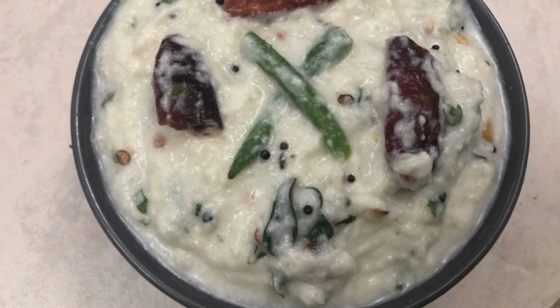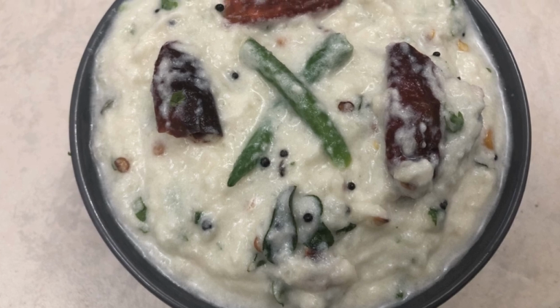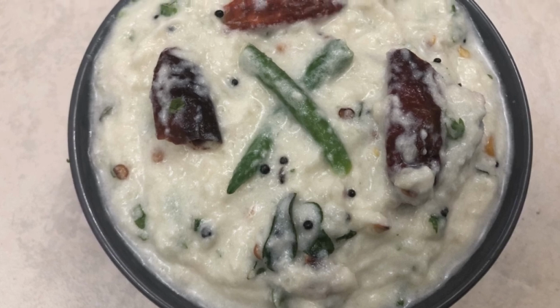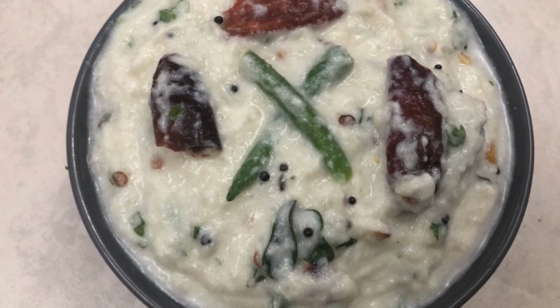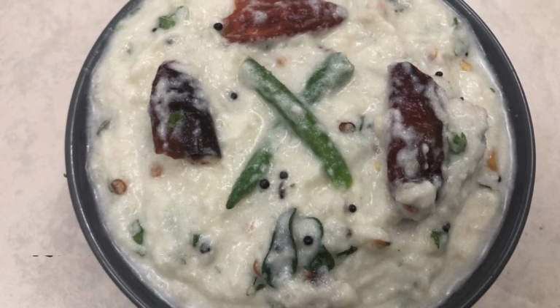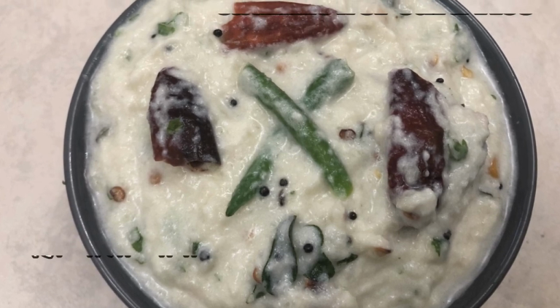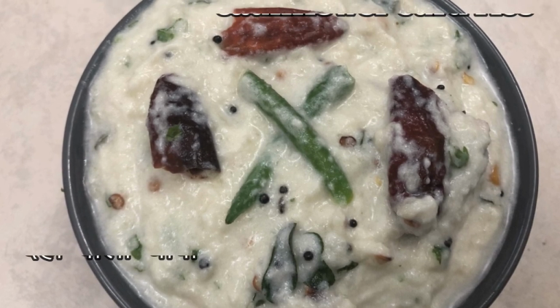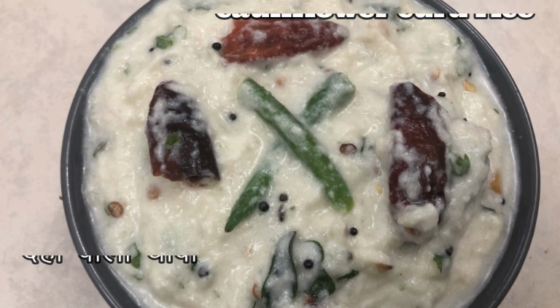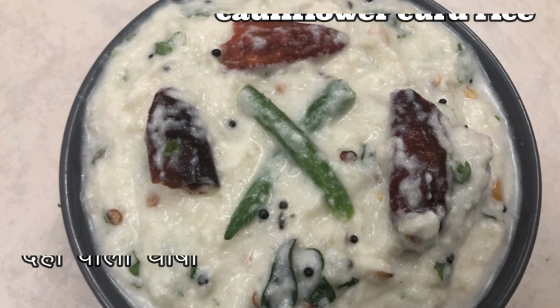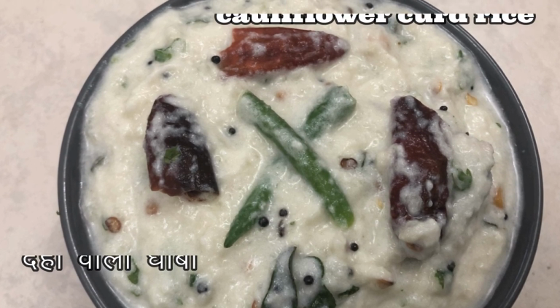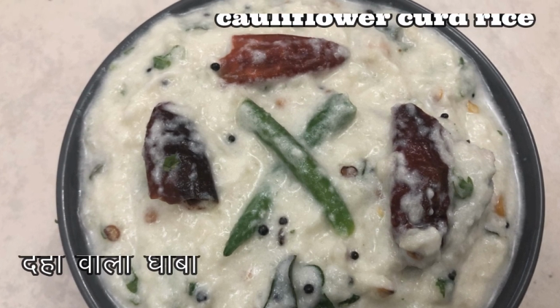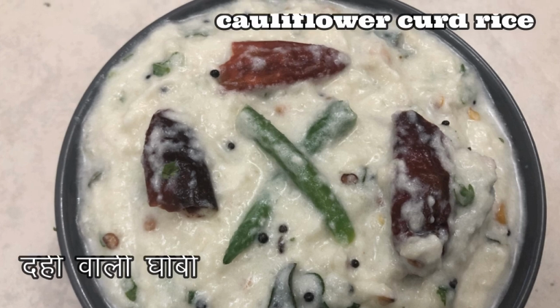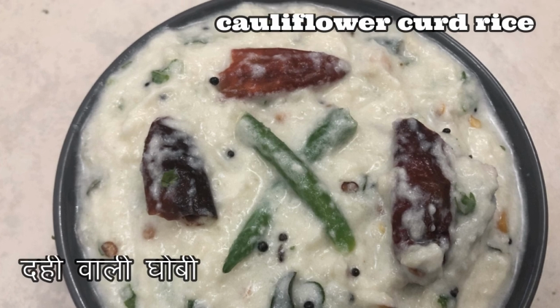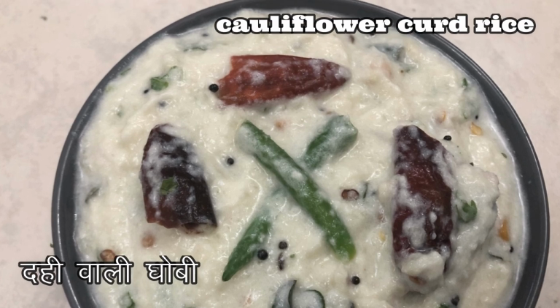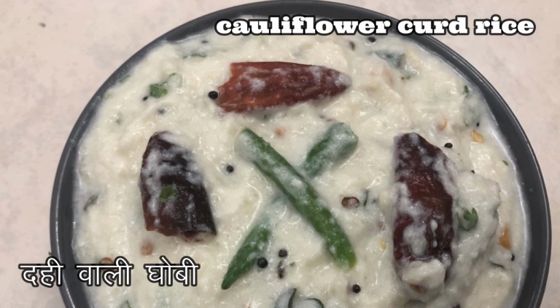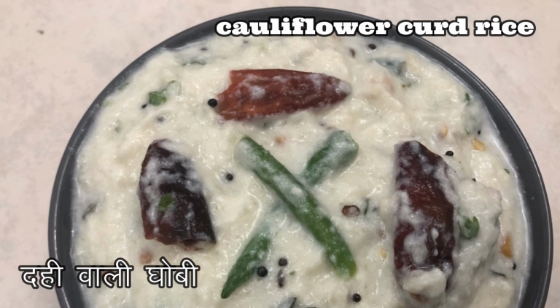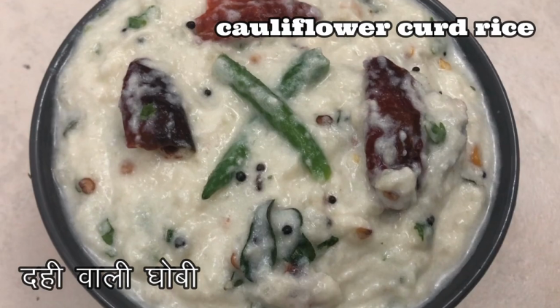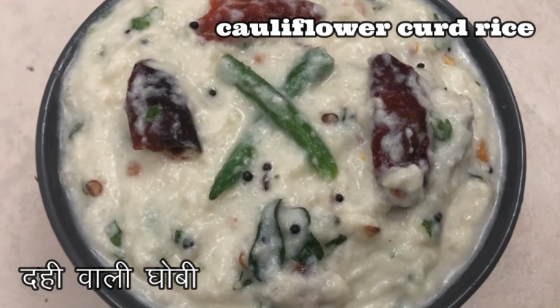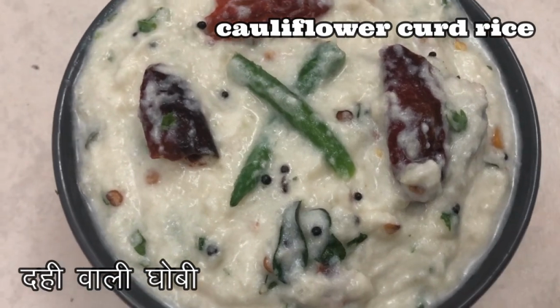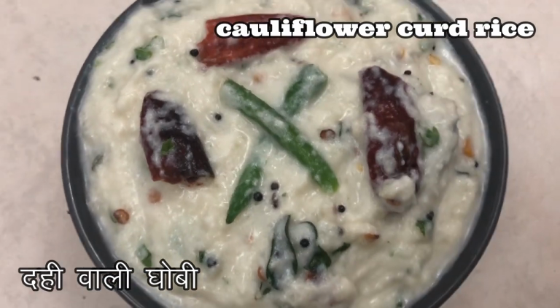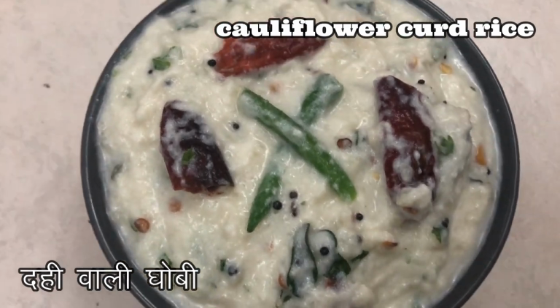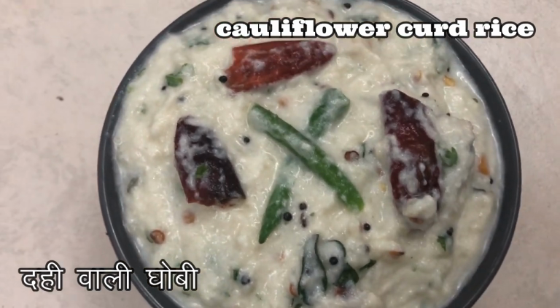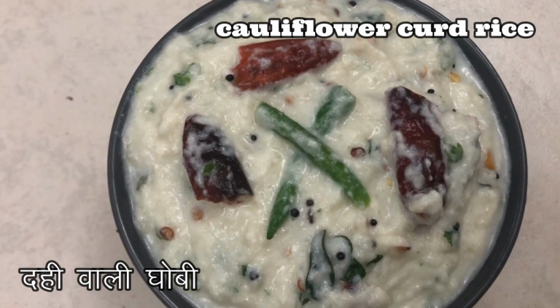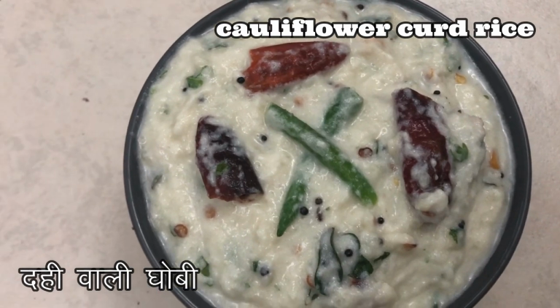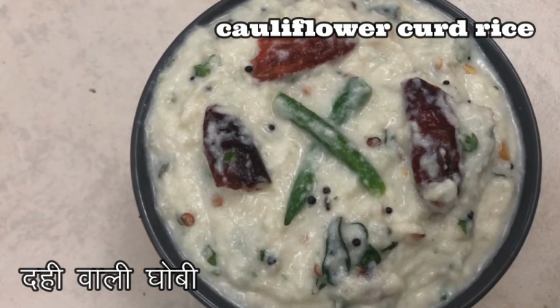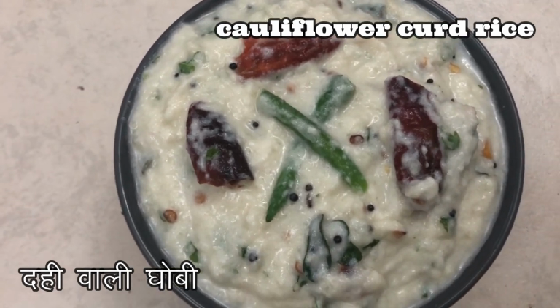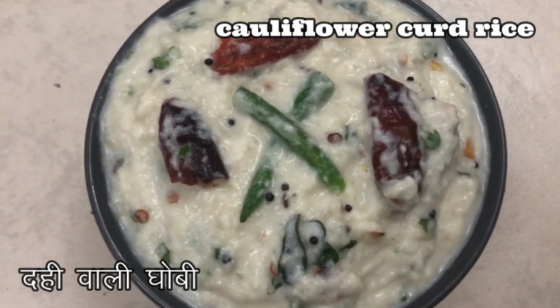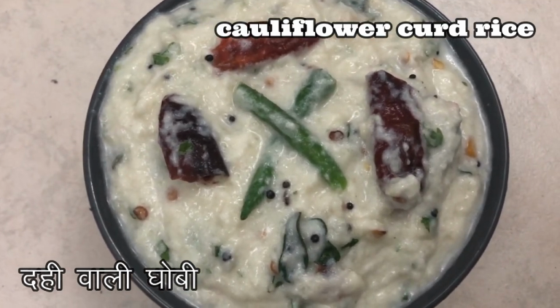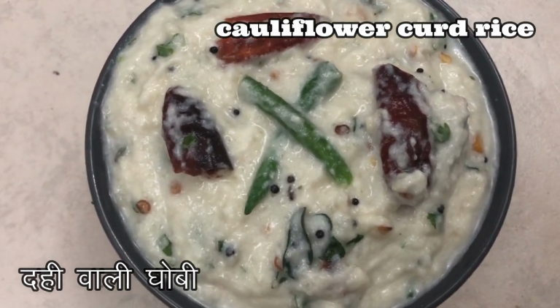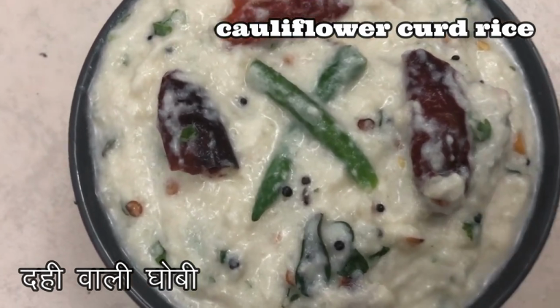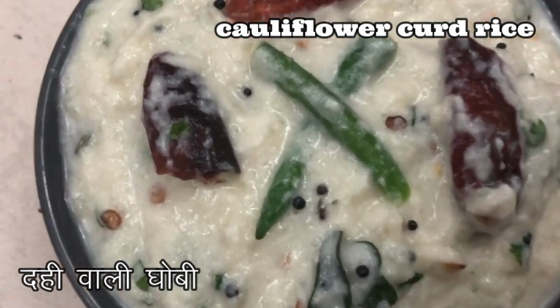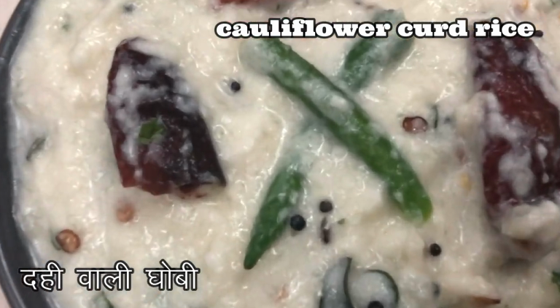Hello everyone, welcome back to my channel Butterfly Kitchen, the taste of nob's food. Today's recipe is cauliflower curd rice, which is a twist to the traditional South Indian curd rice — I used cauliflower rice as a substitute to regular rice.